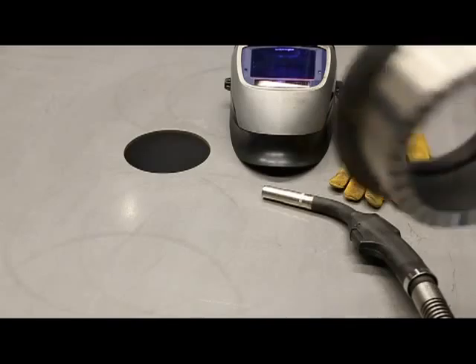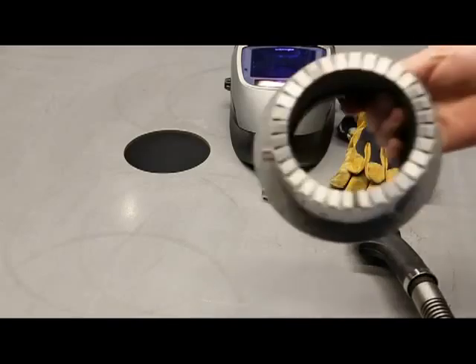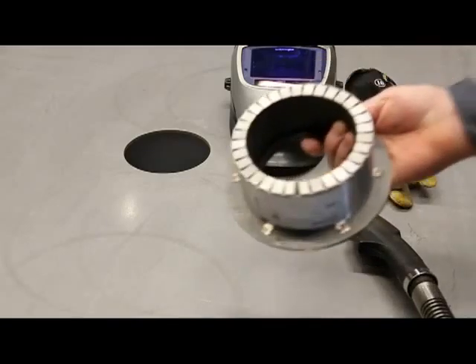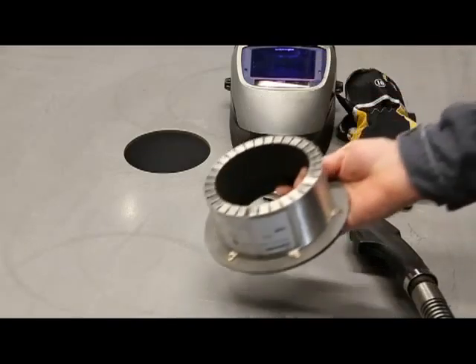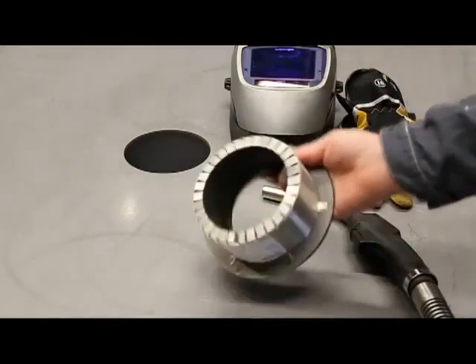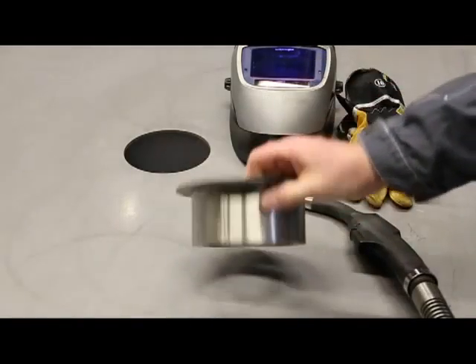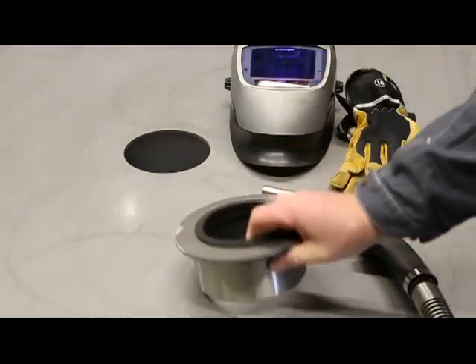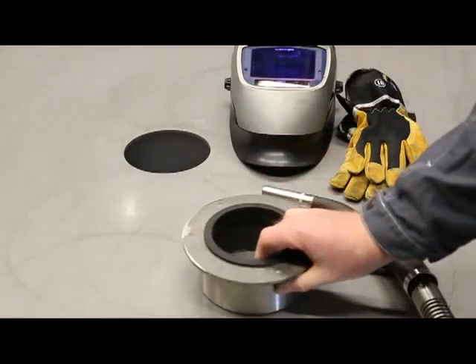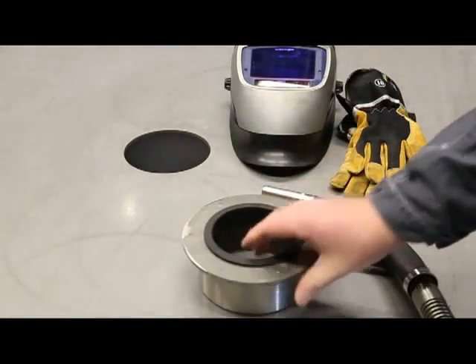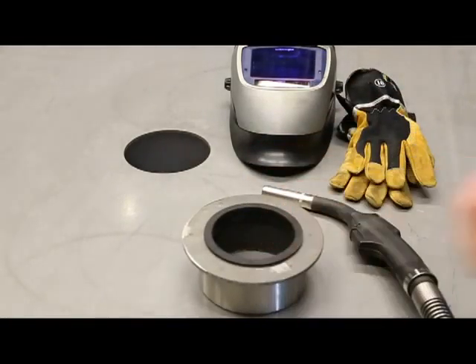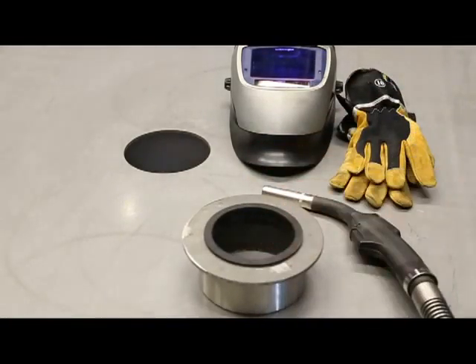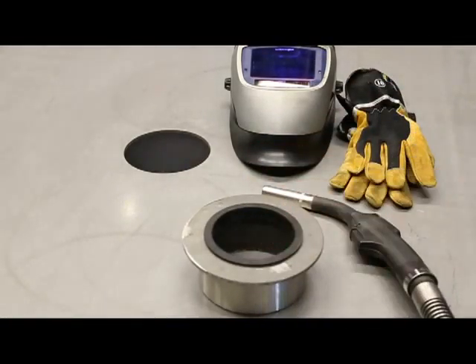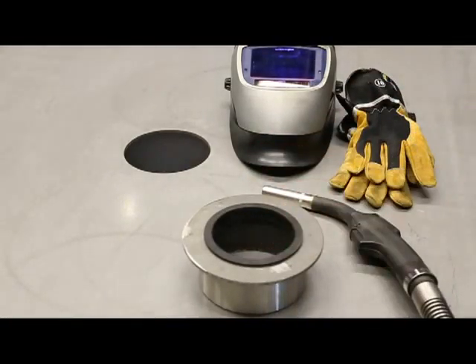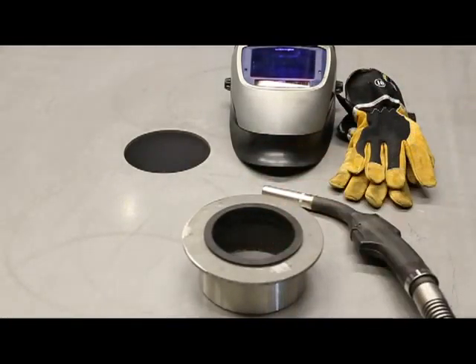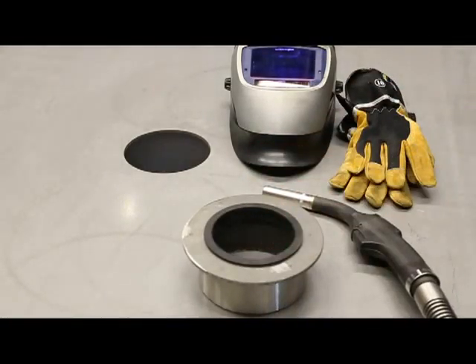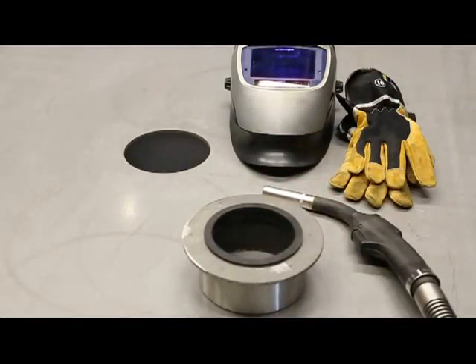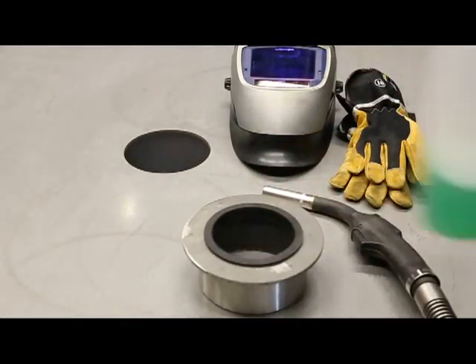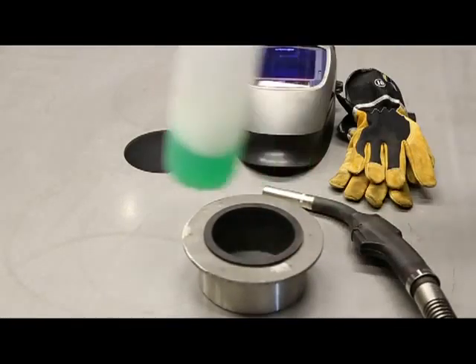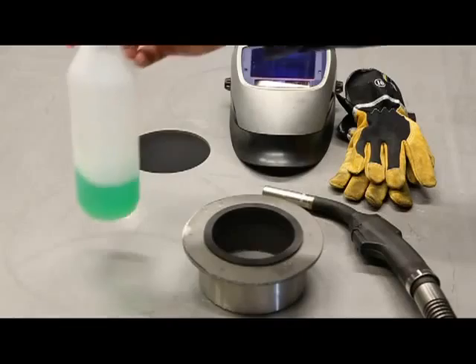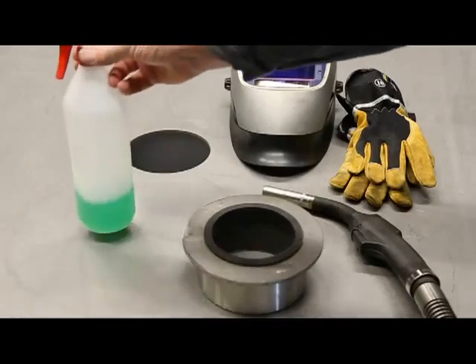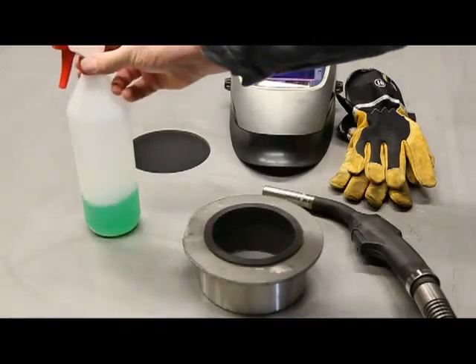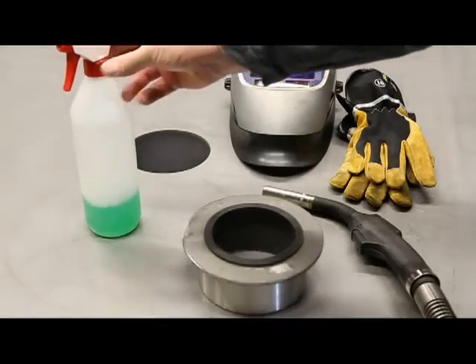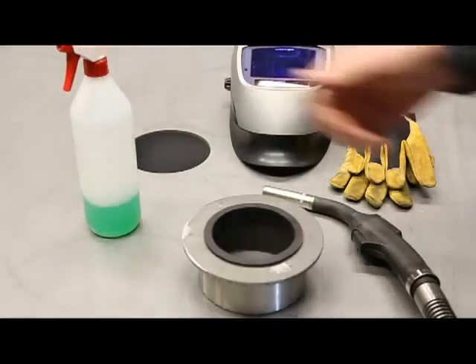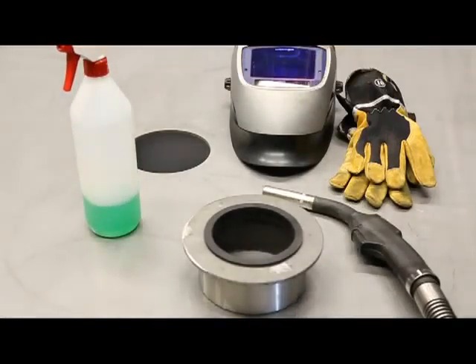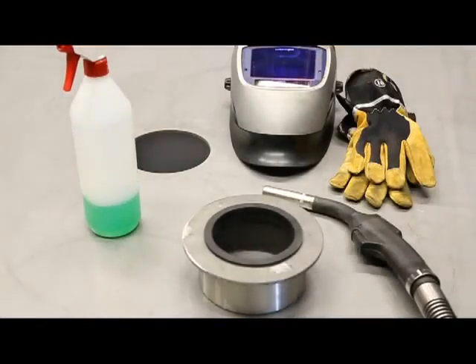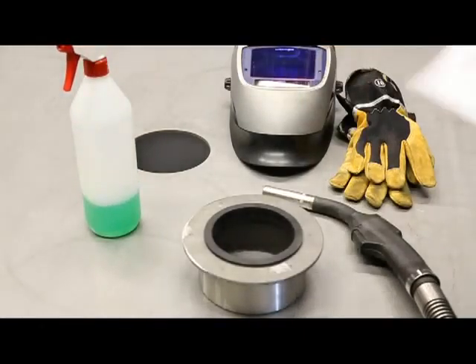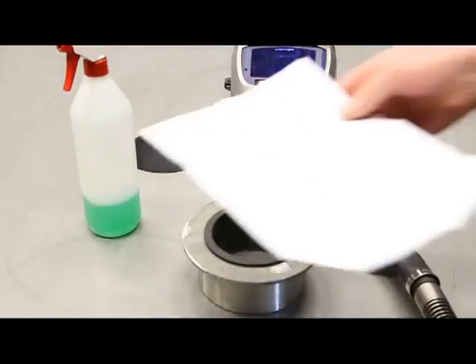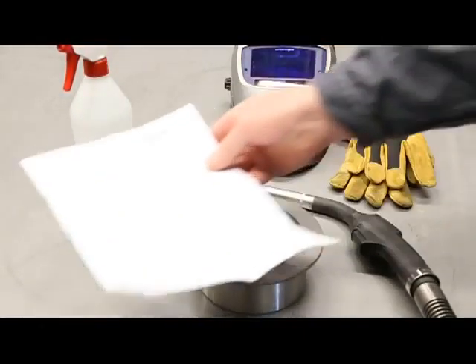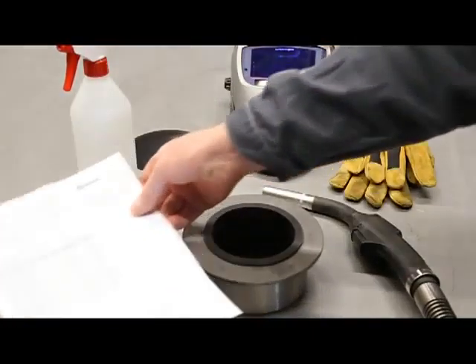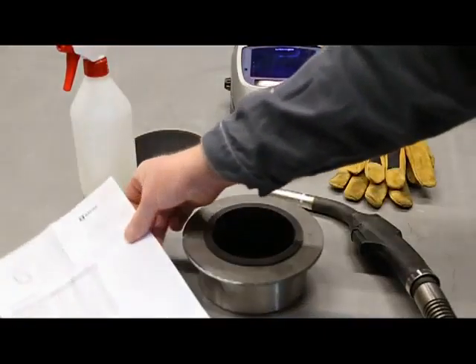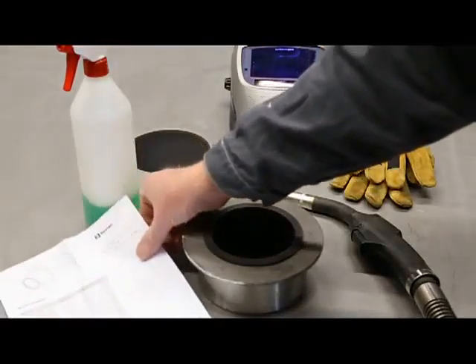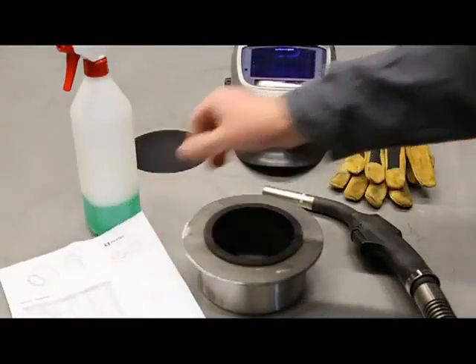you need equipment for welding, the watertight penetration seal with rubber grommet, soap water, and installation instructions.